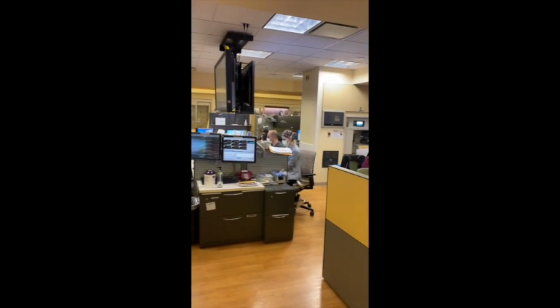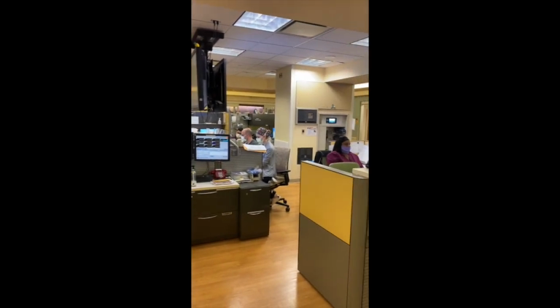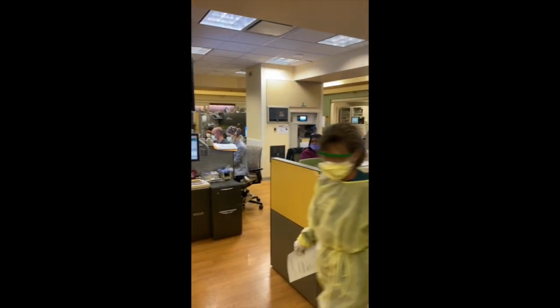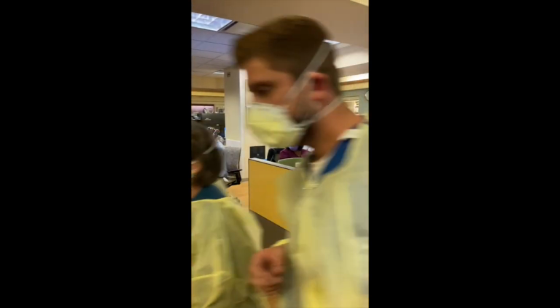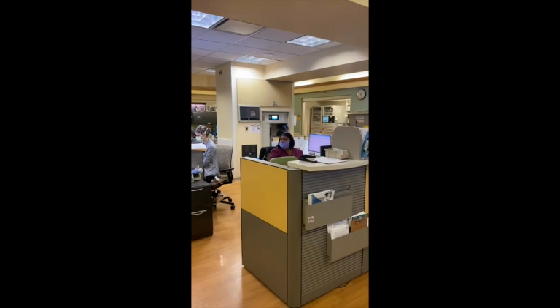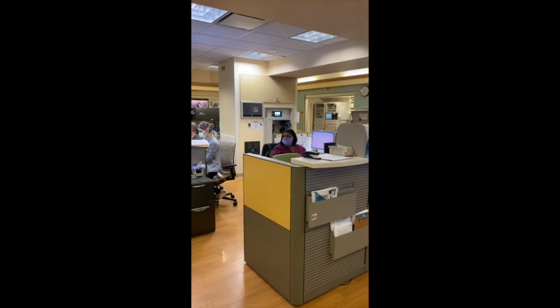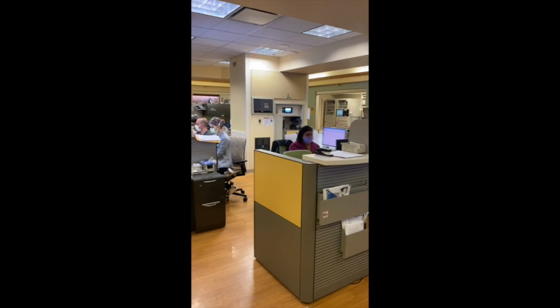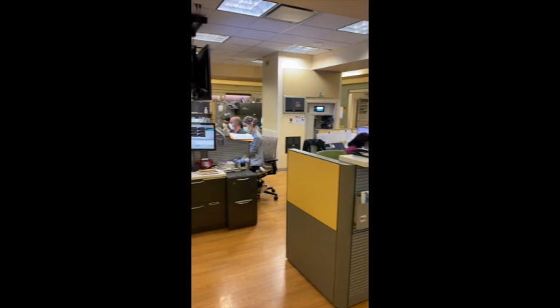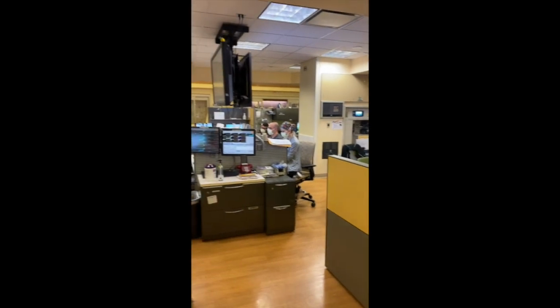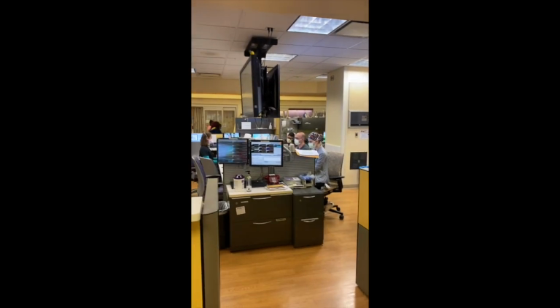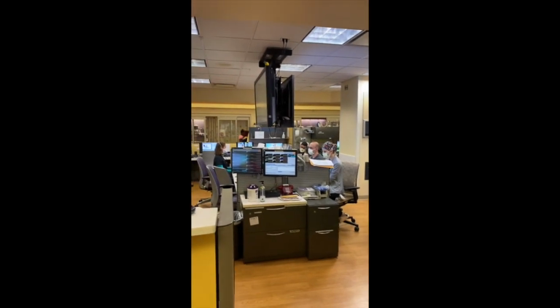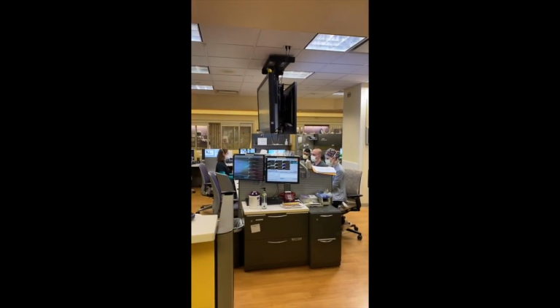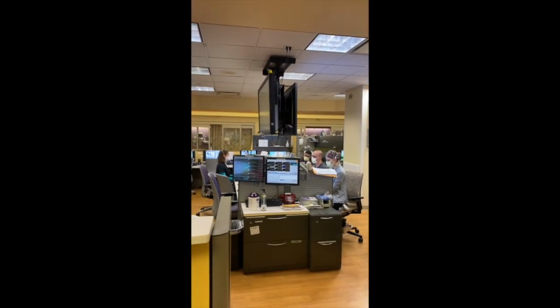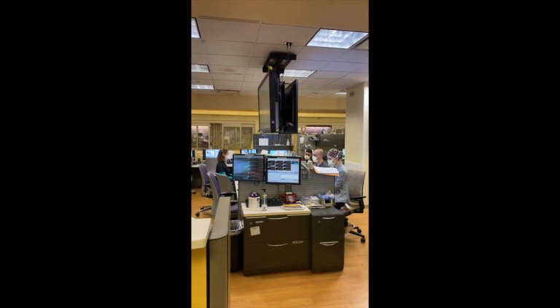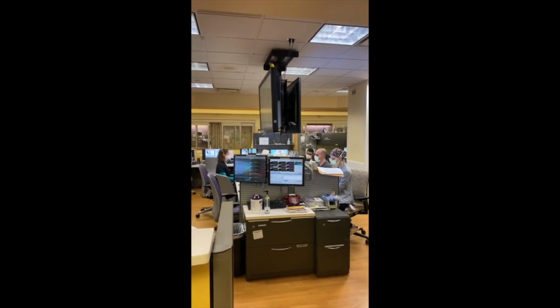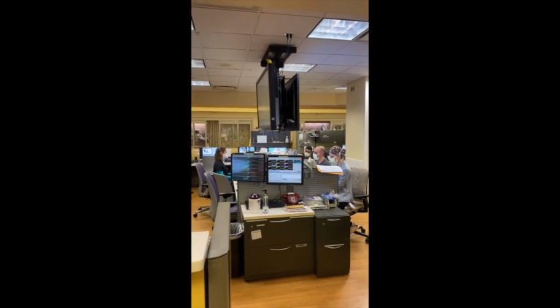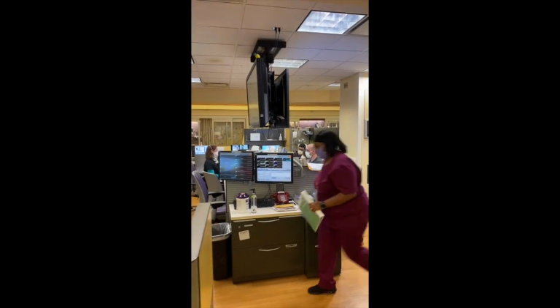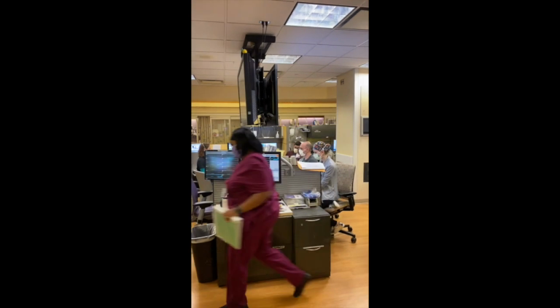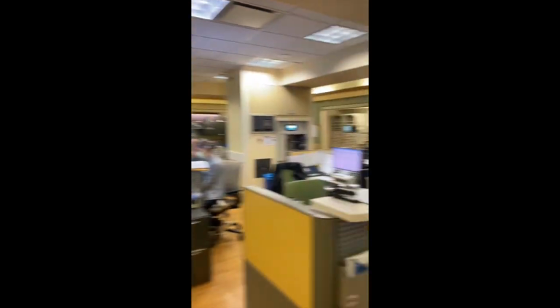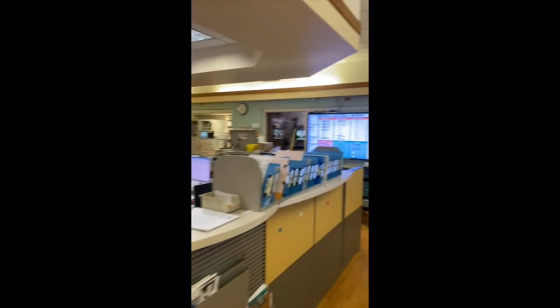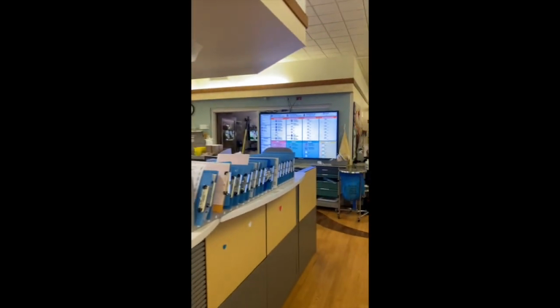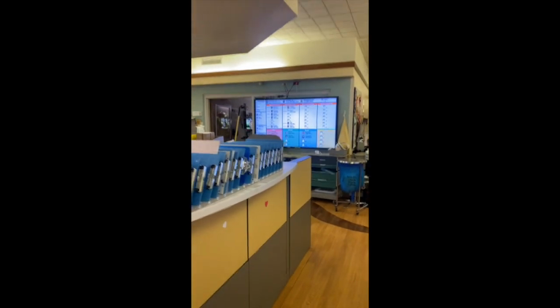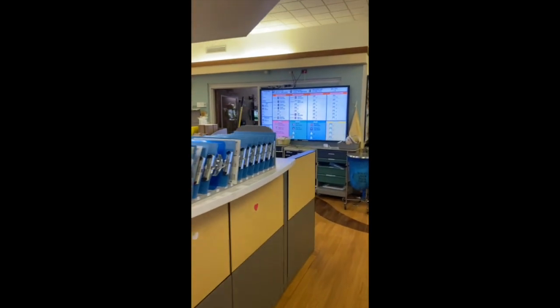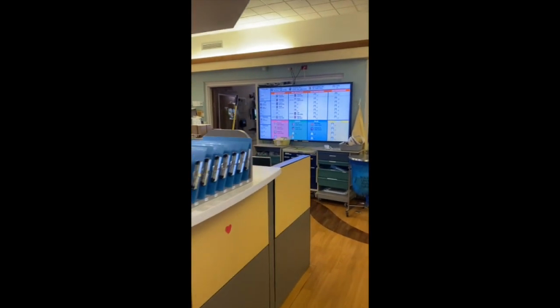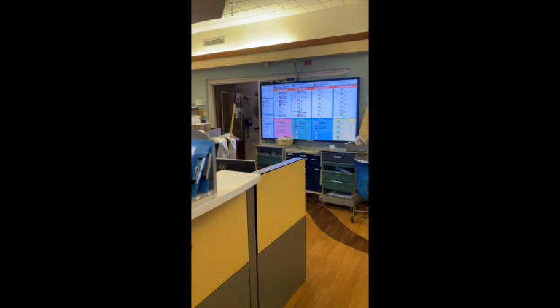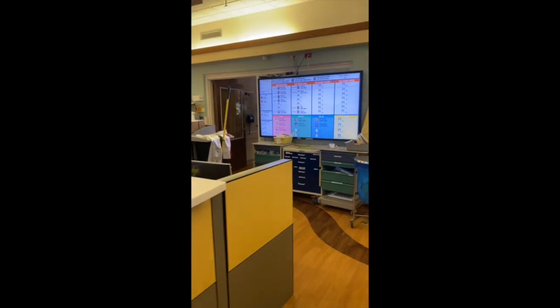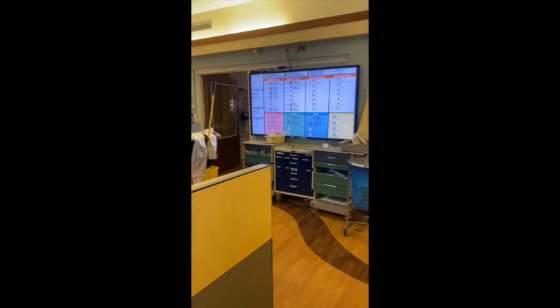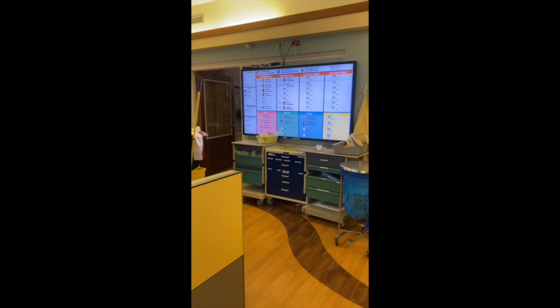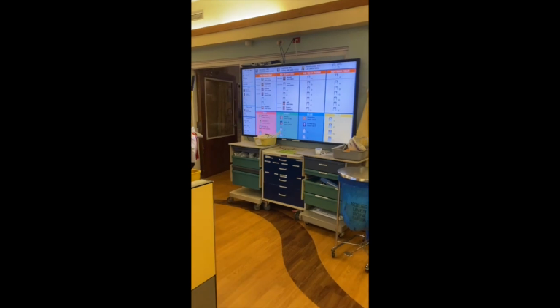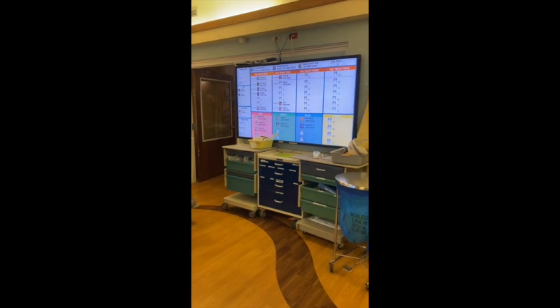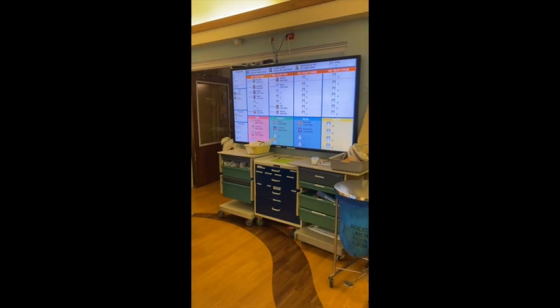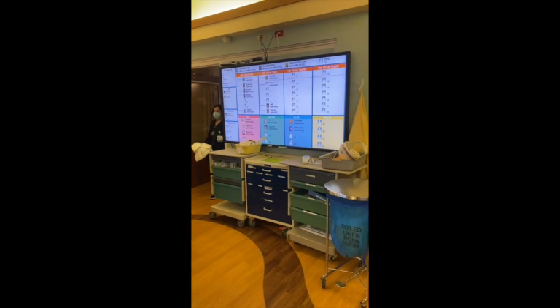The nurses sit here as well. This is where our health unit coordinator sits, and we all collaborate. That's our main board in the center, which has all of our patient information on it. And our assignment board outside of room 12 has all of our teams on it.